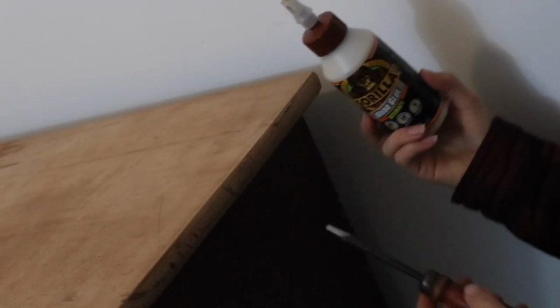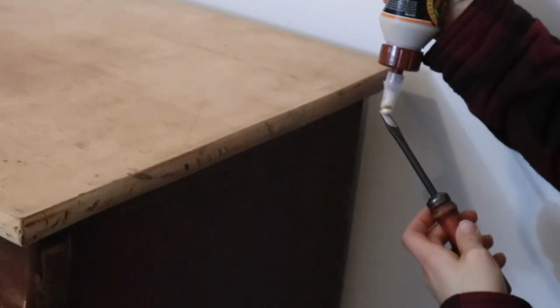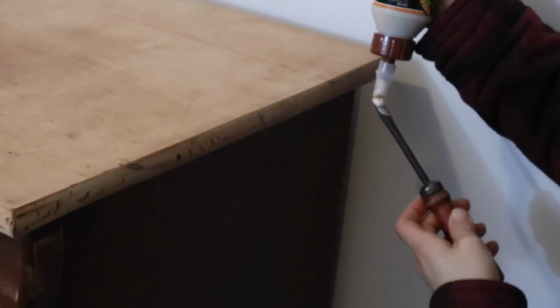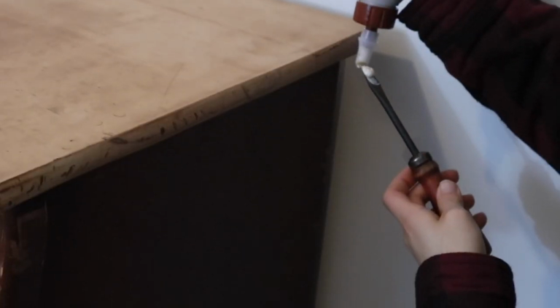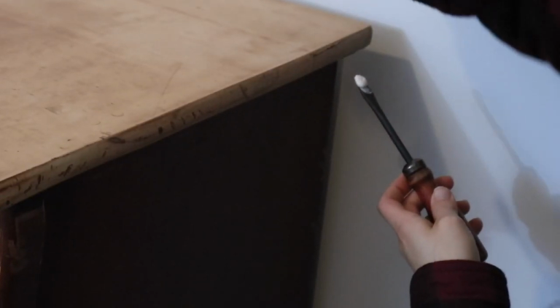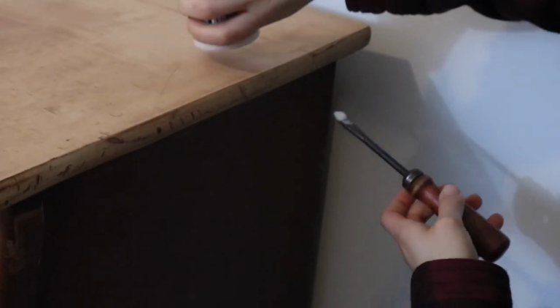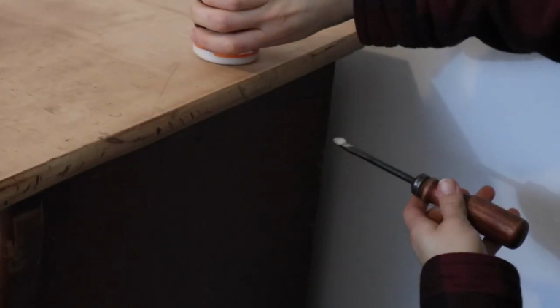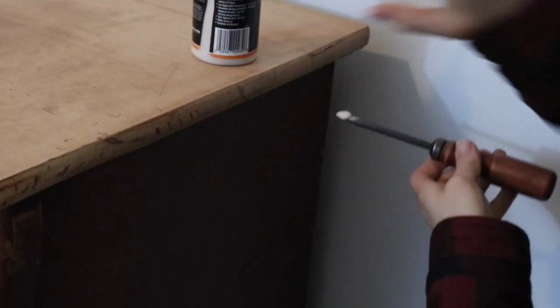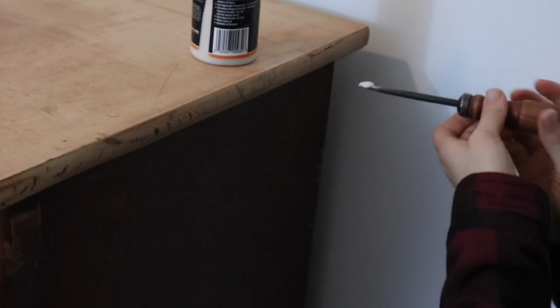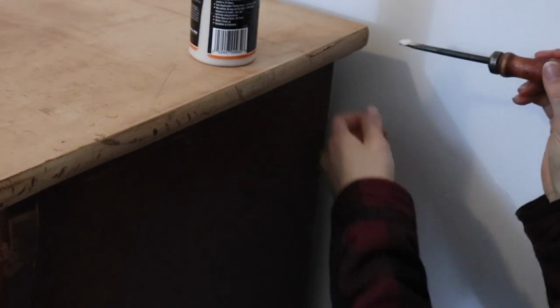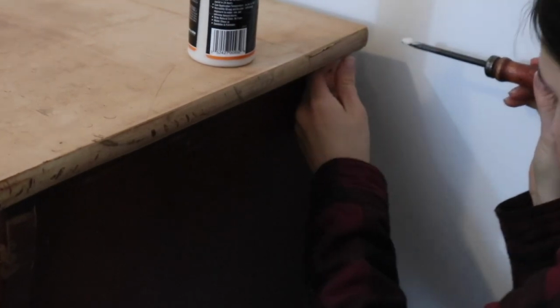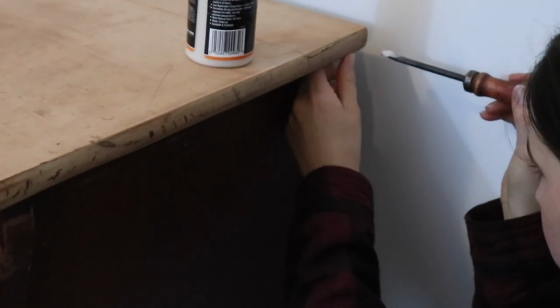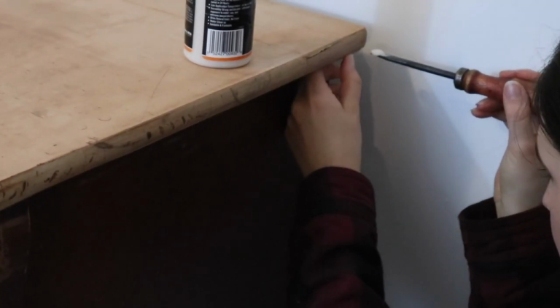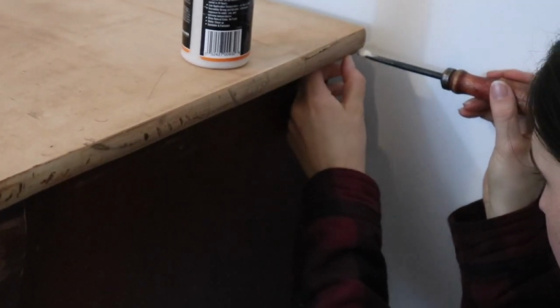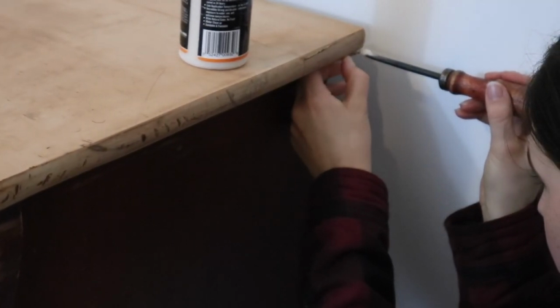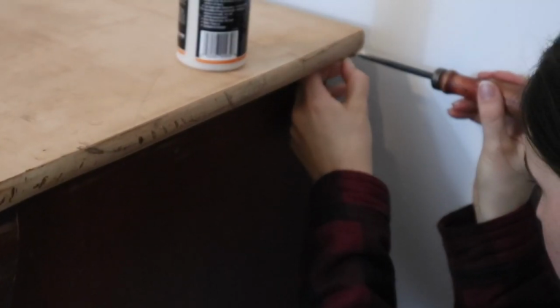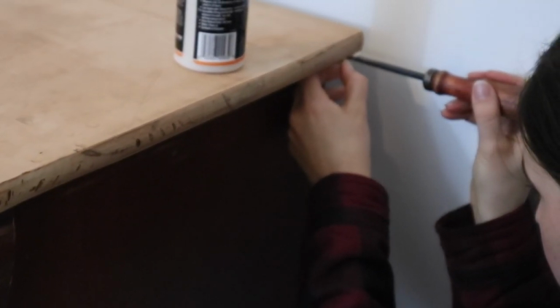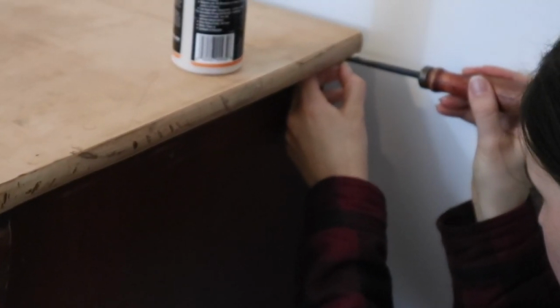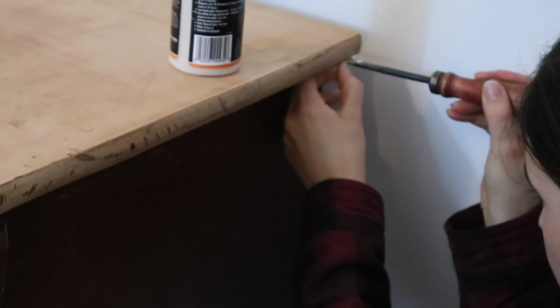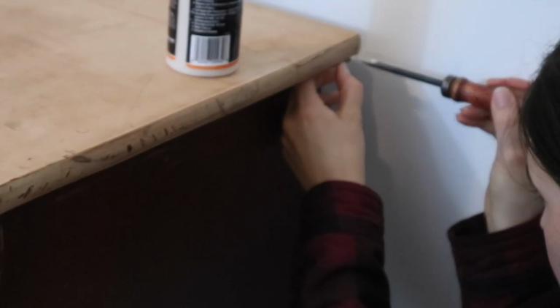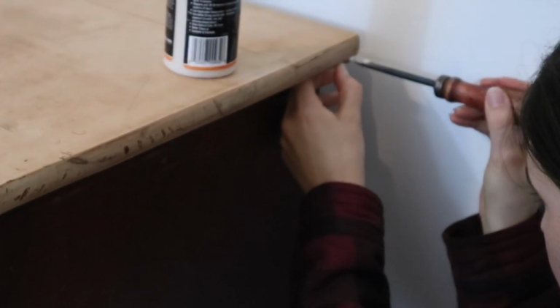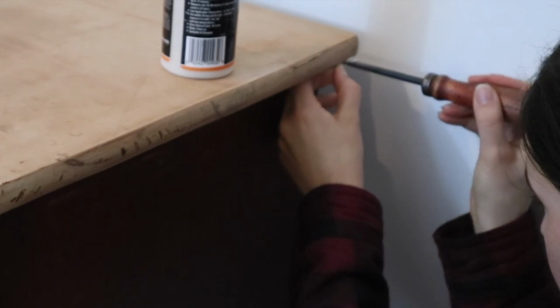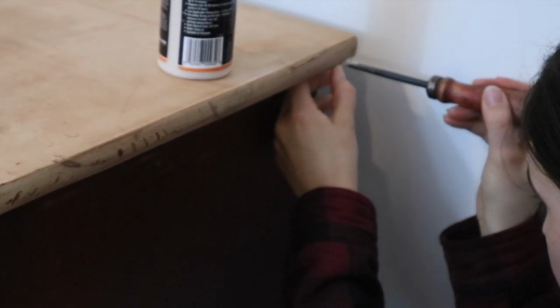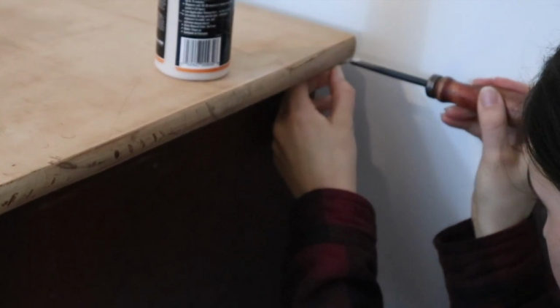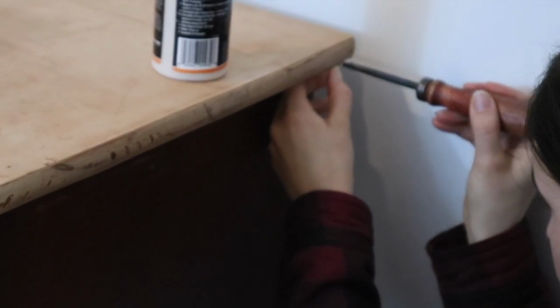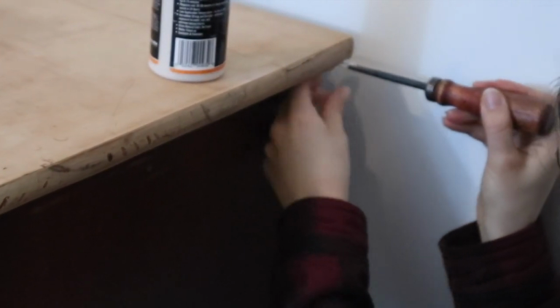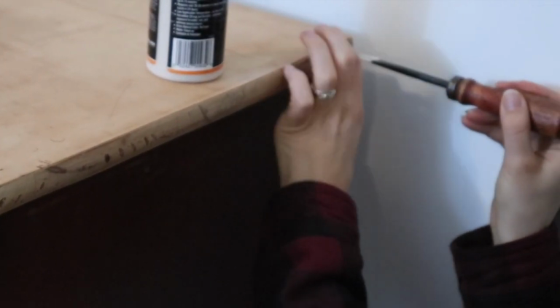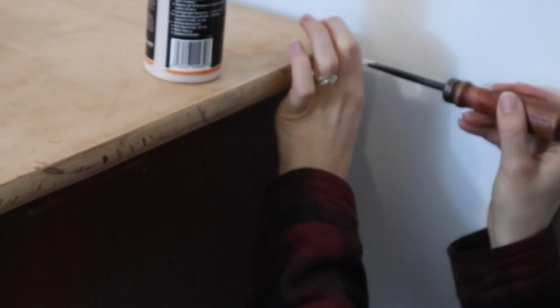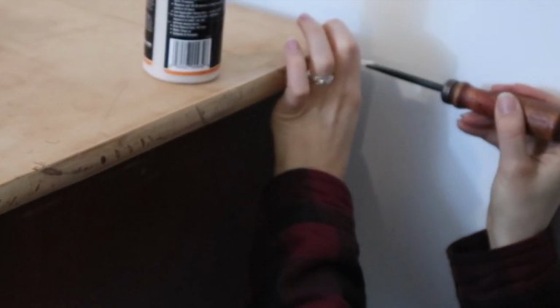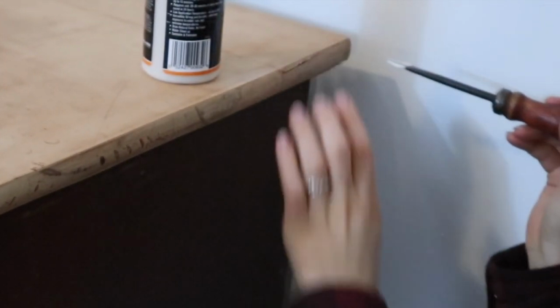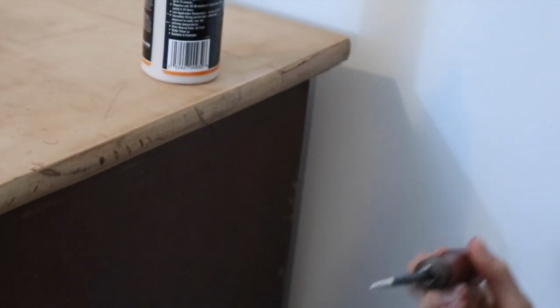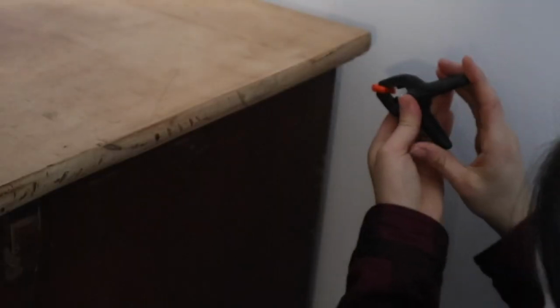On one of the undersides of the desktop, a little veneer was coming off just a little bit, so I grabbed some wood glue and lathered some up on the end of my screwdriver and stuck it in there, and then I grabbed the clamp and let that dry overnight.